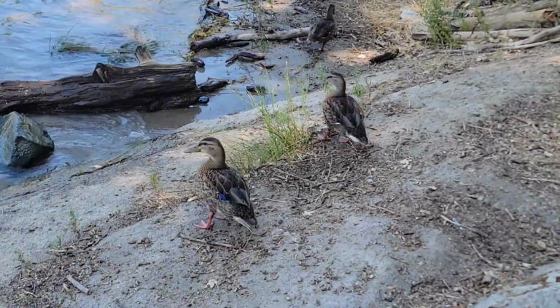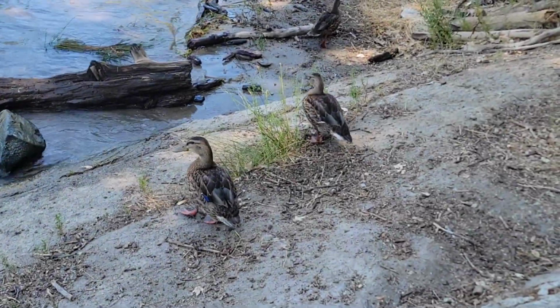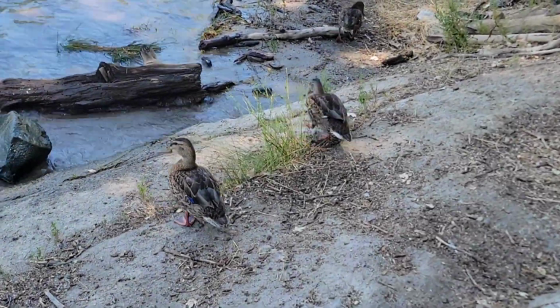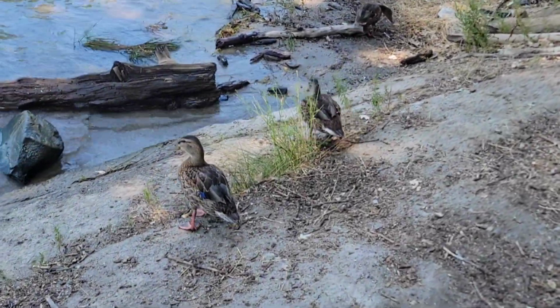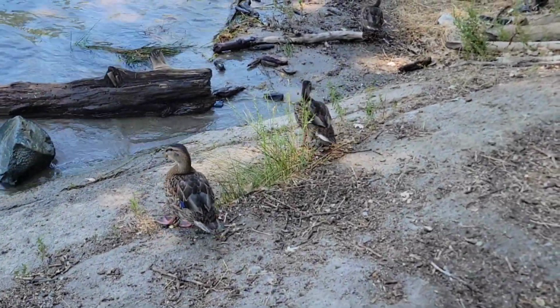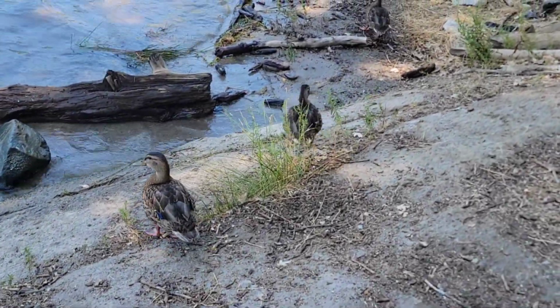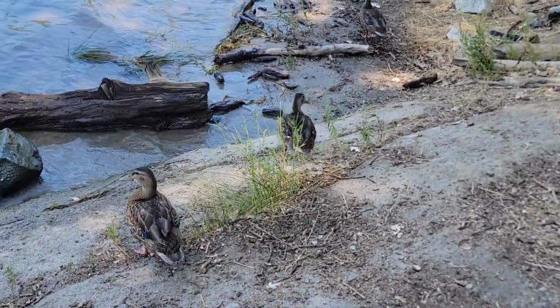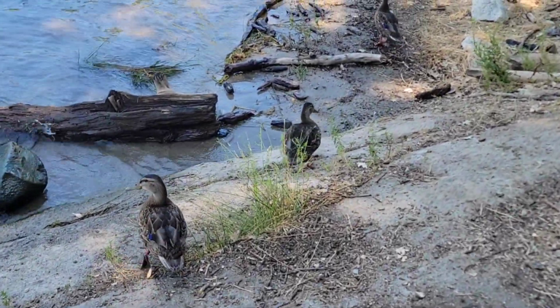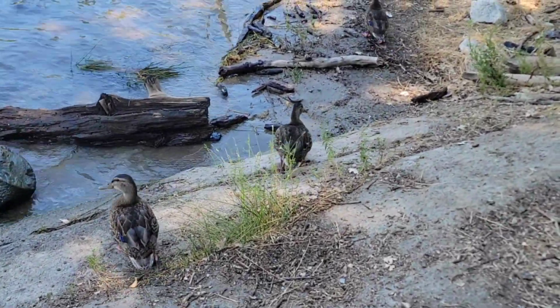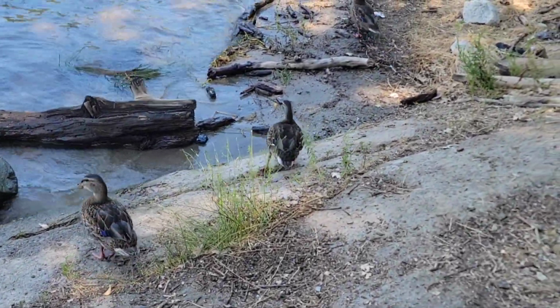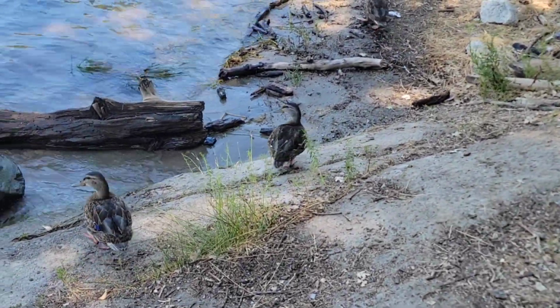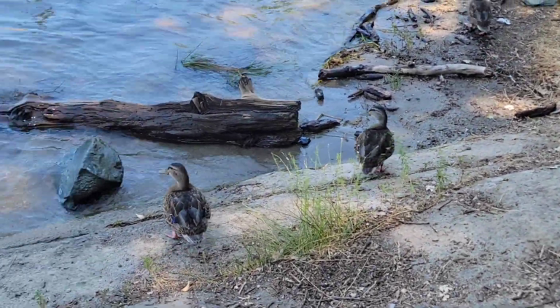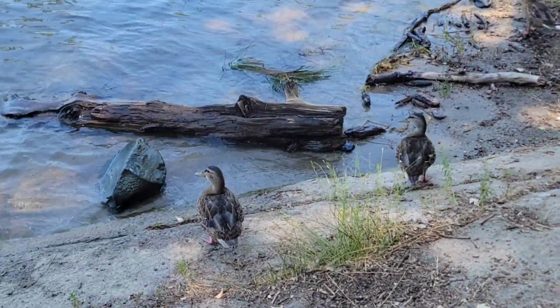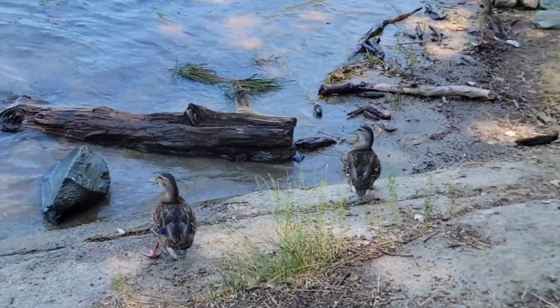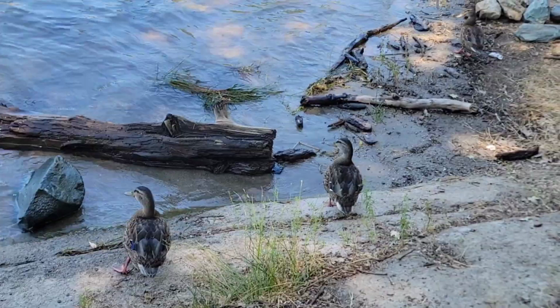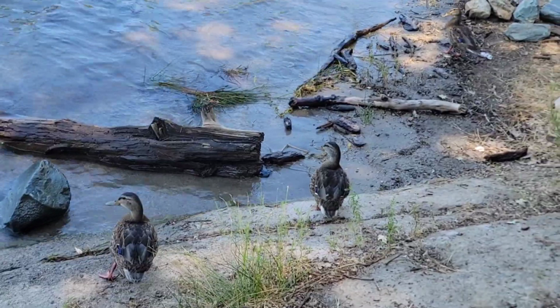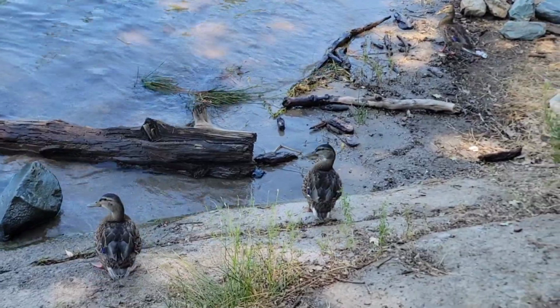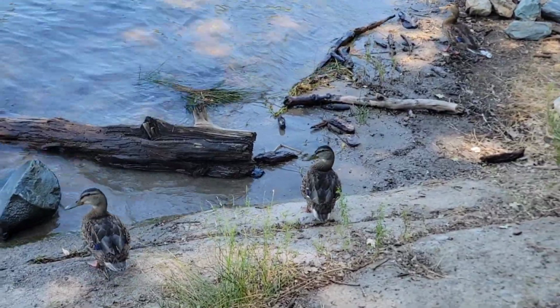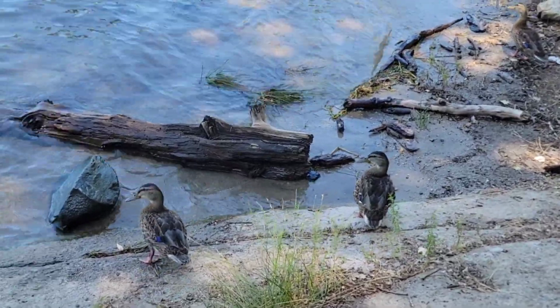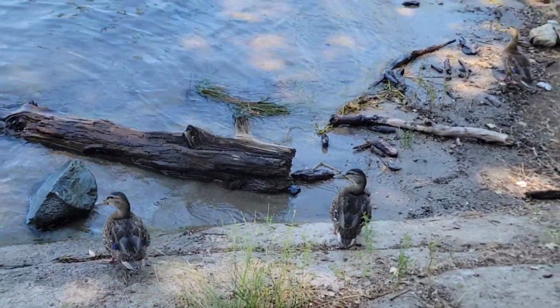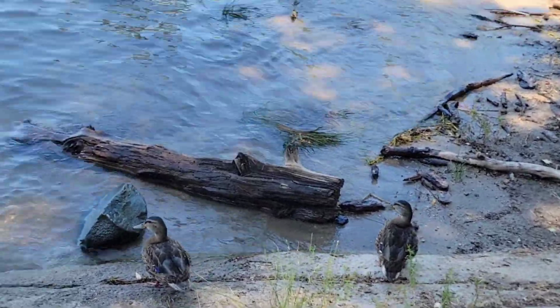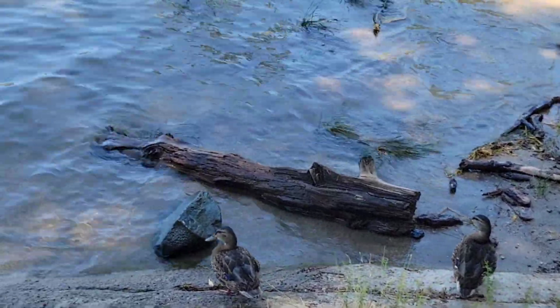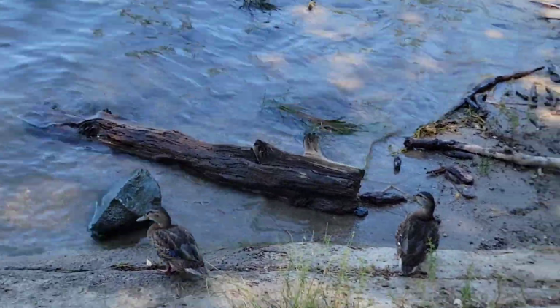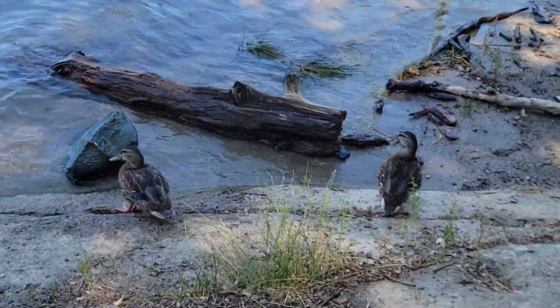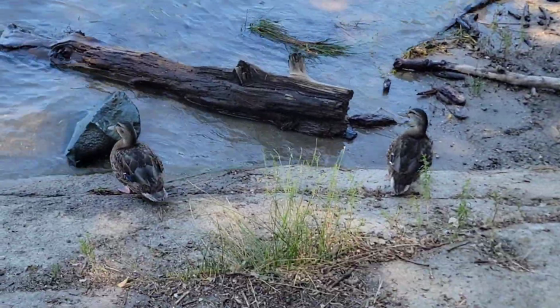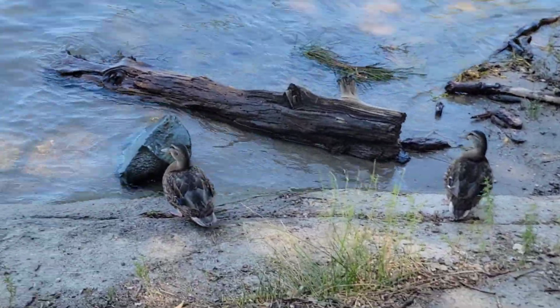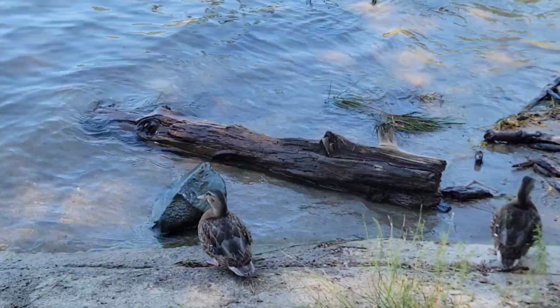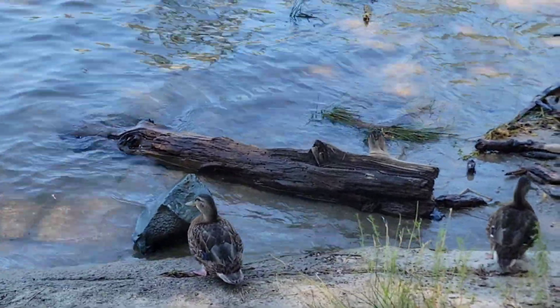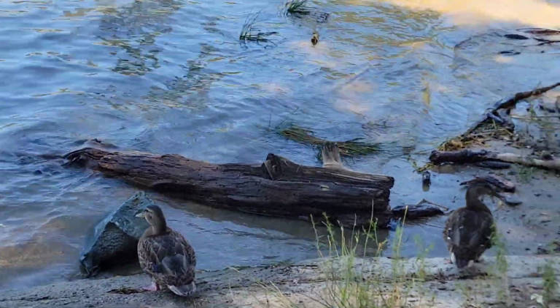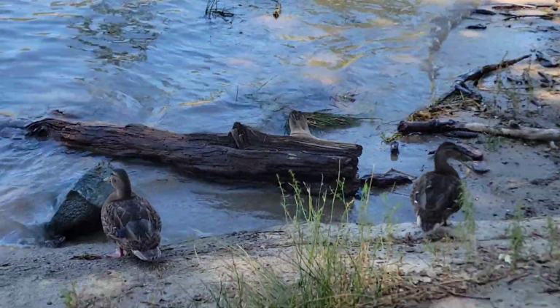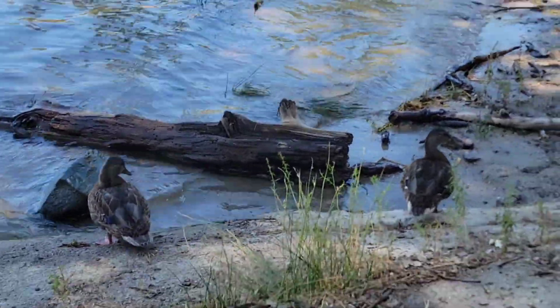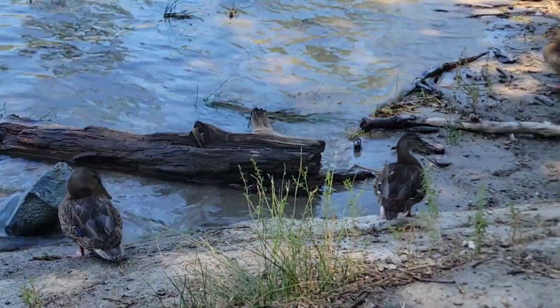After the trail, we decided to enjoy Bass Lake. Look at these little fellas — they decided to come out of the water and join us. They're so cute!